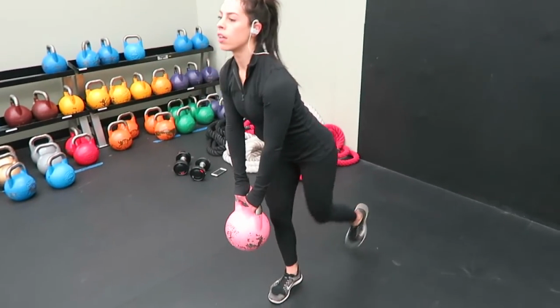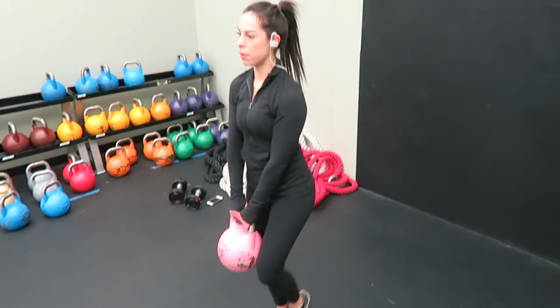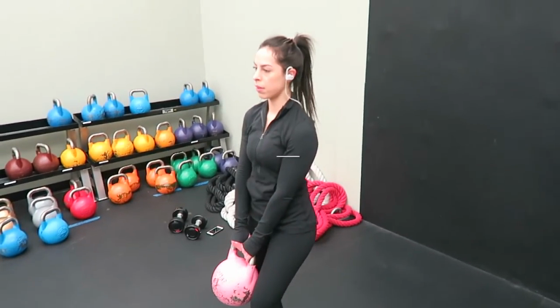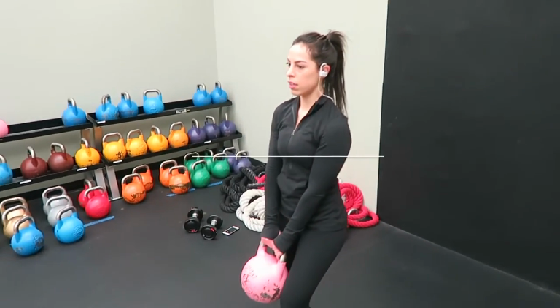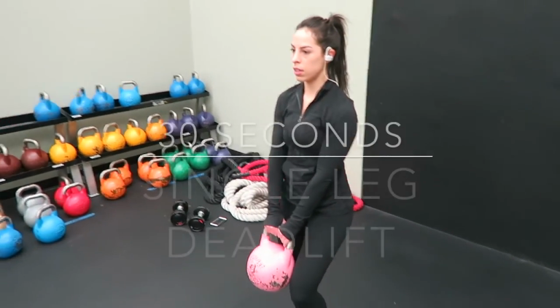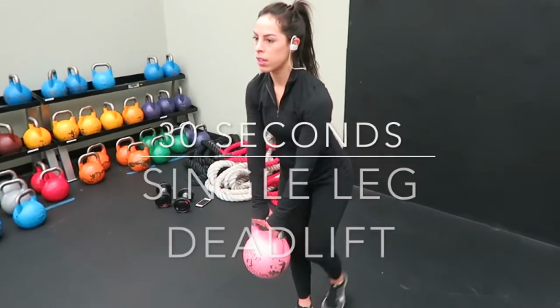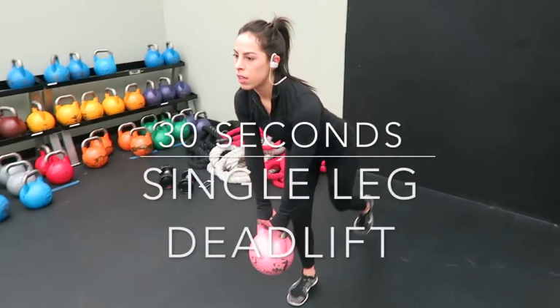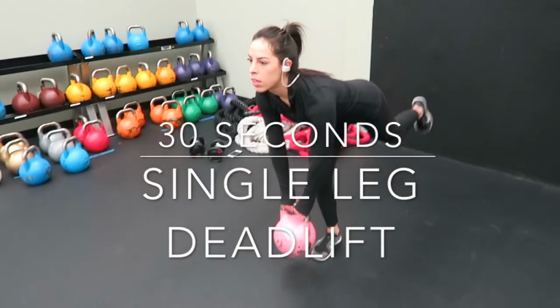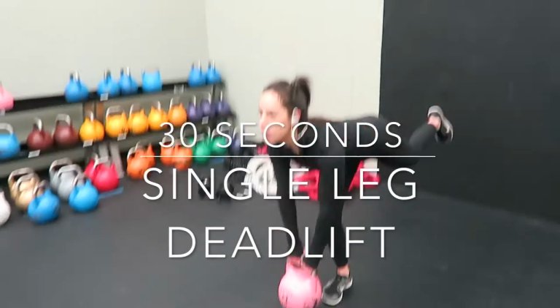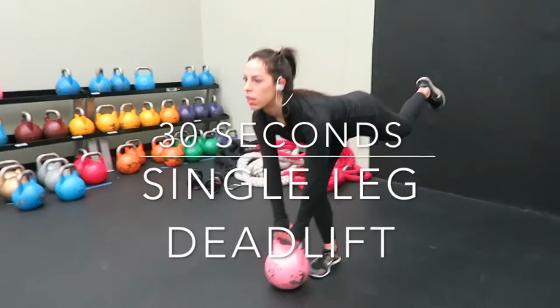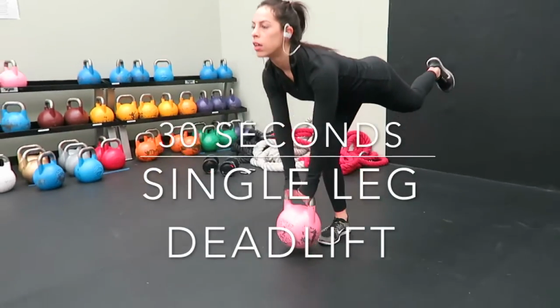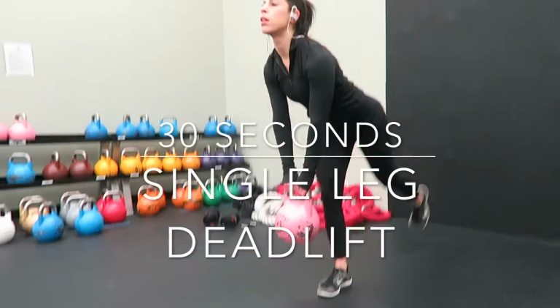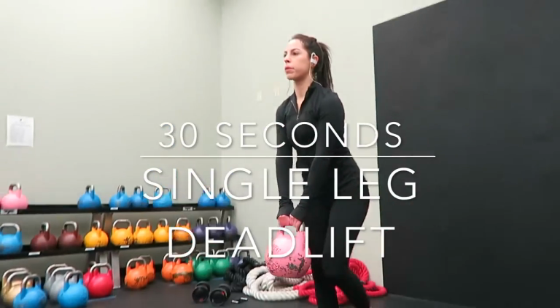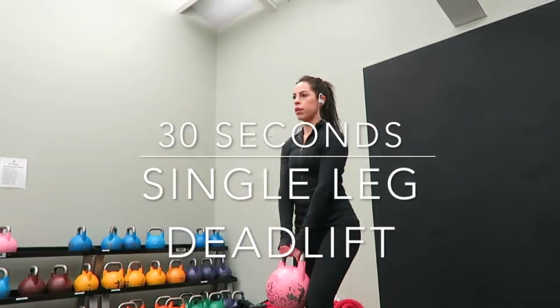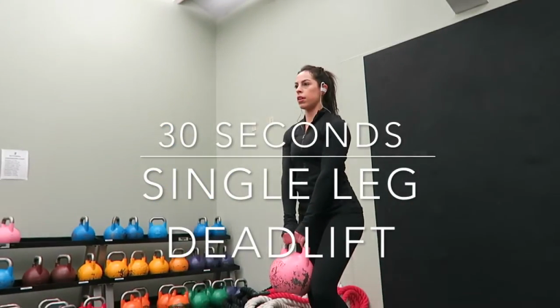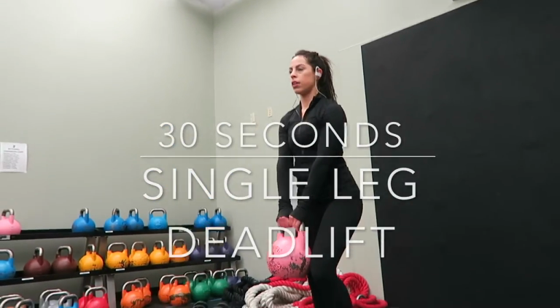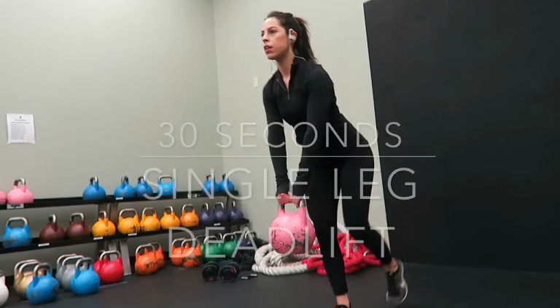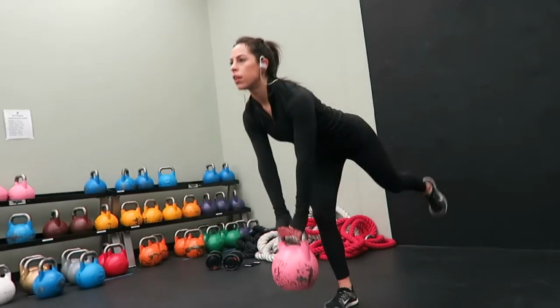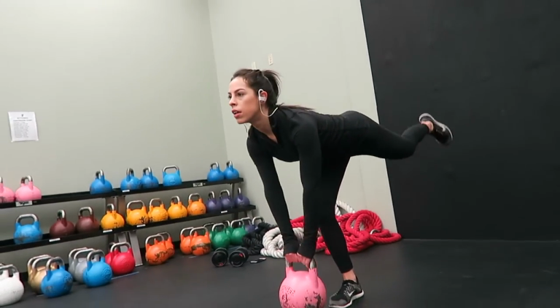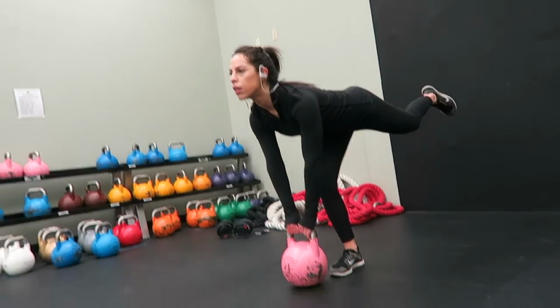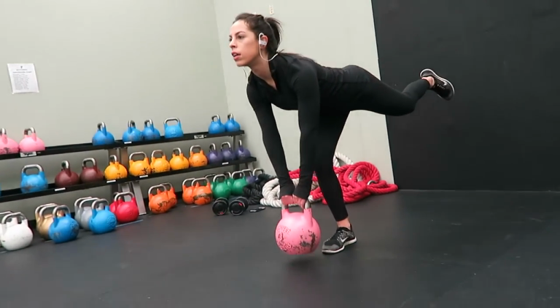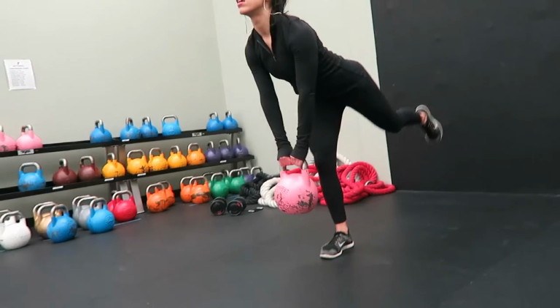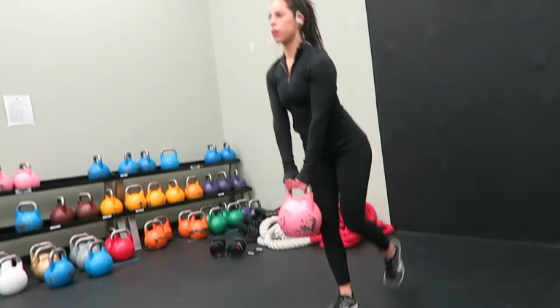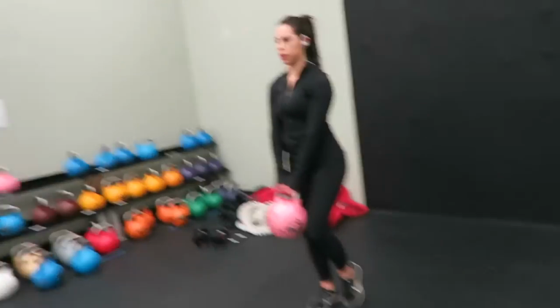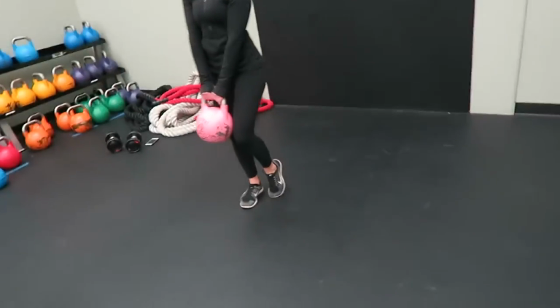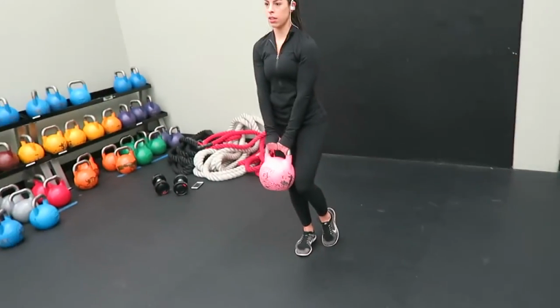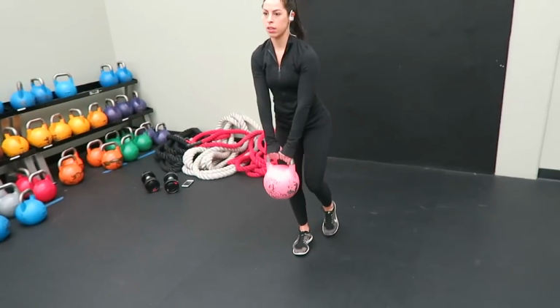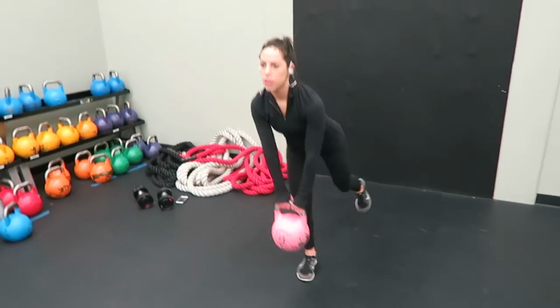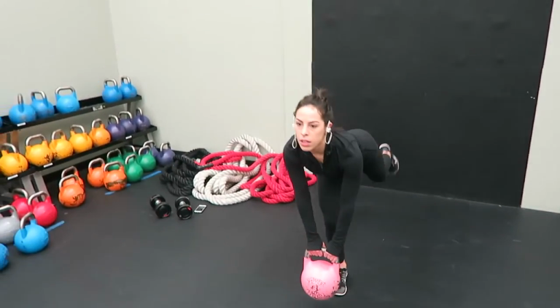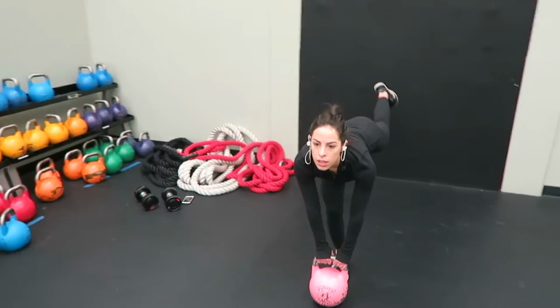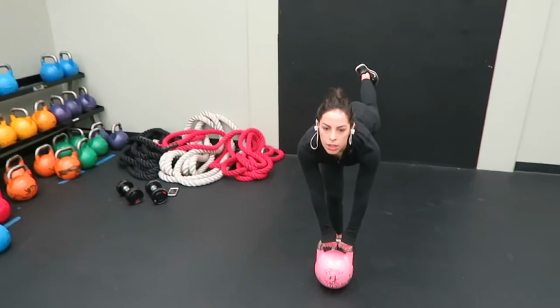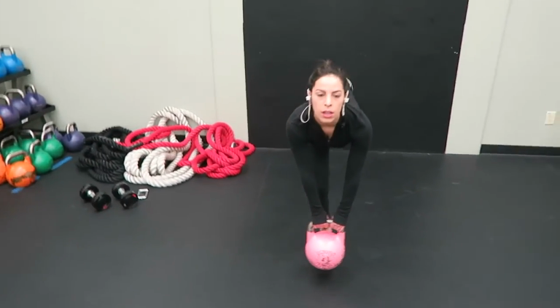And then after that, I did 30 seconds of a single leg deadlift on both legs. You're just going to perform a normal deadlift — once you come up, push through your heel, and when you get to the top, squeeze your glutes.